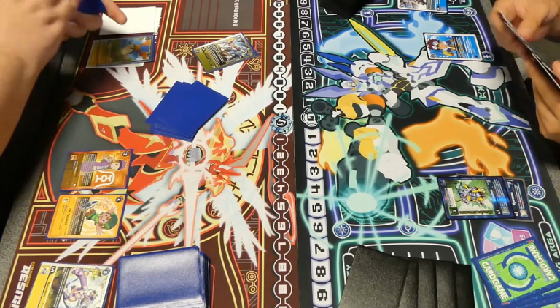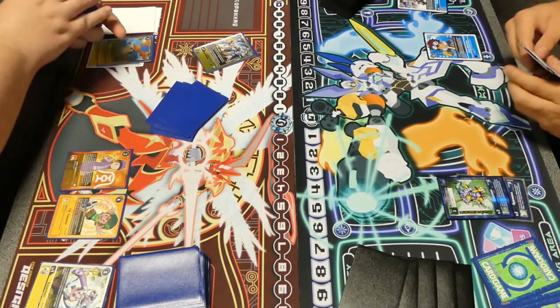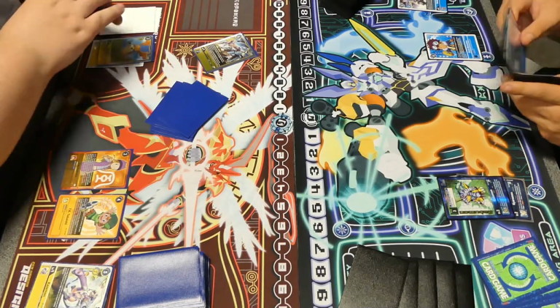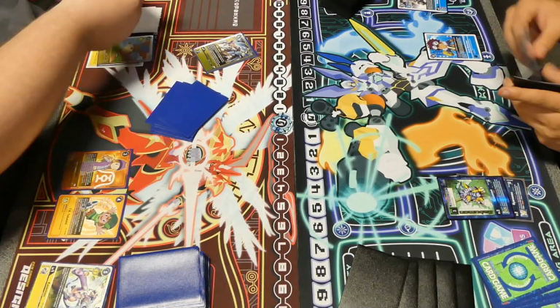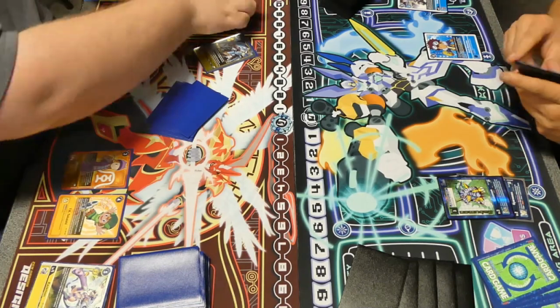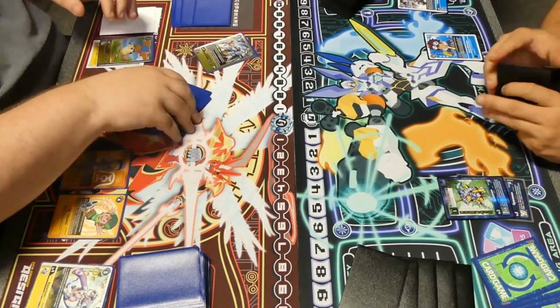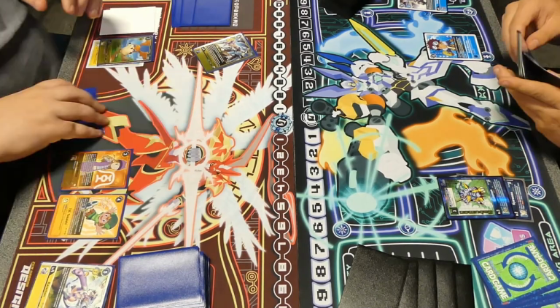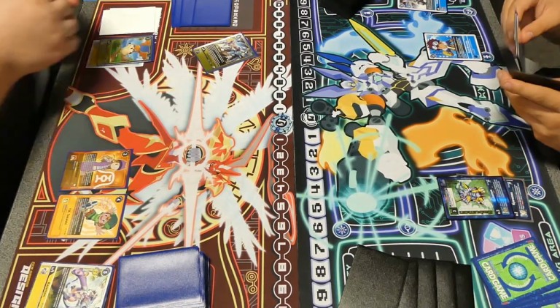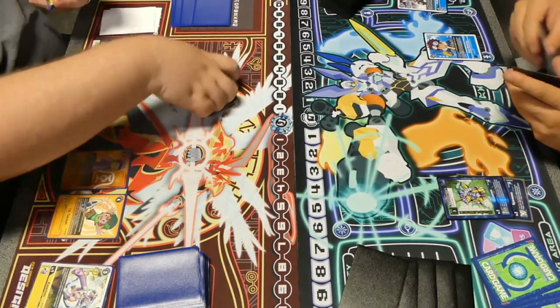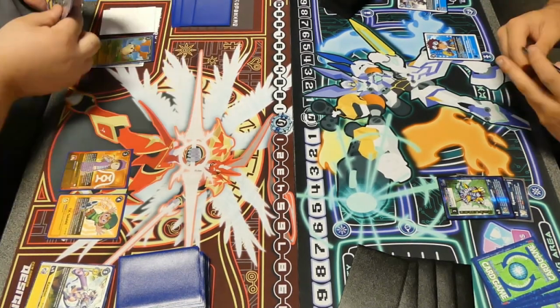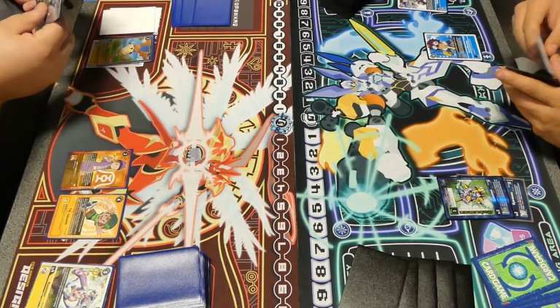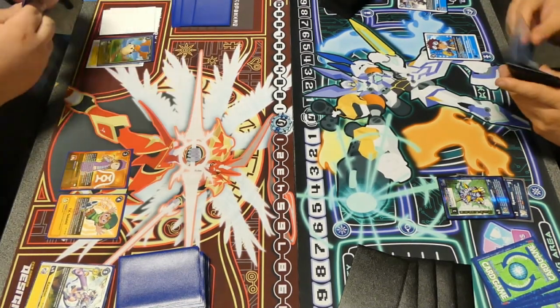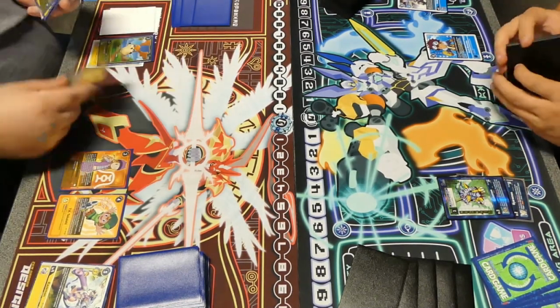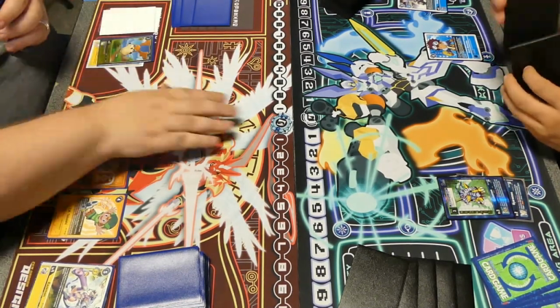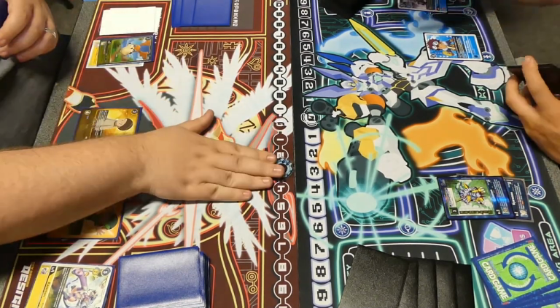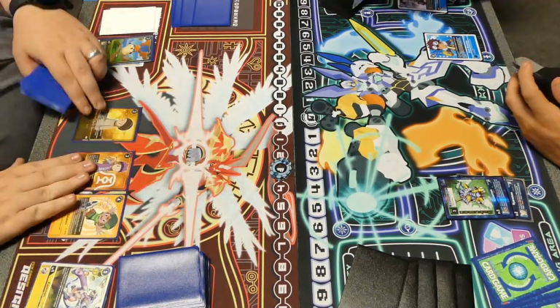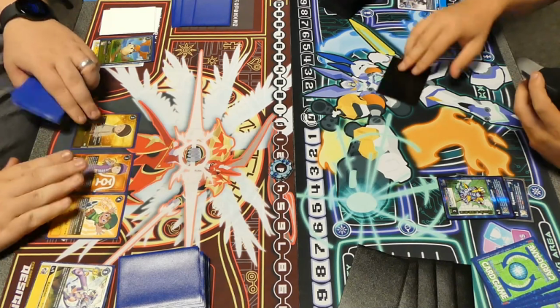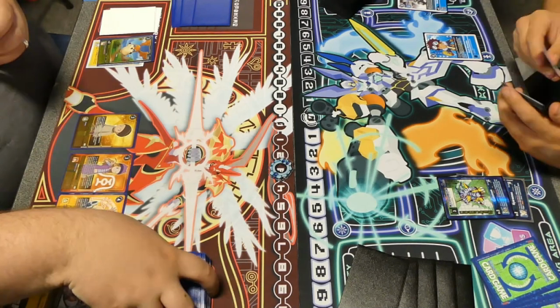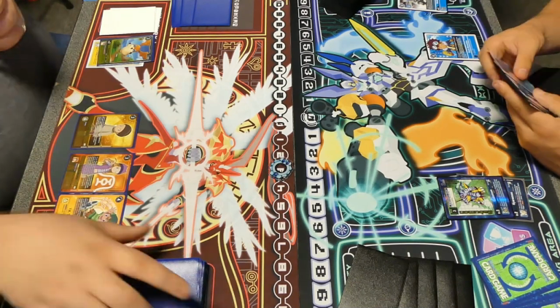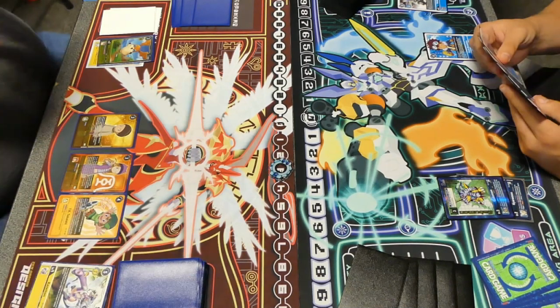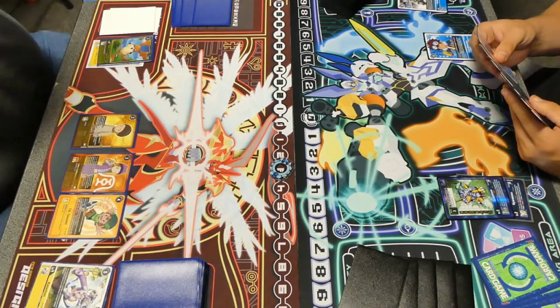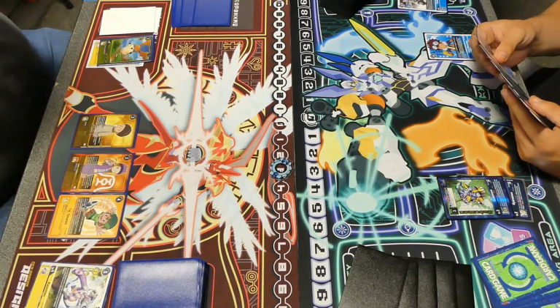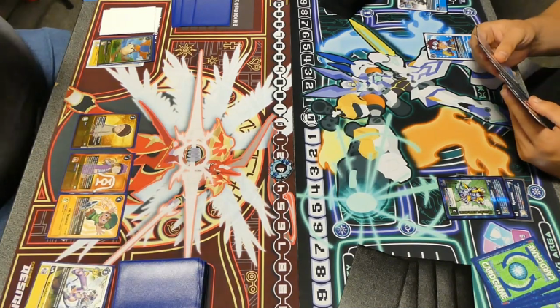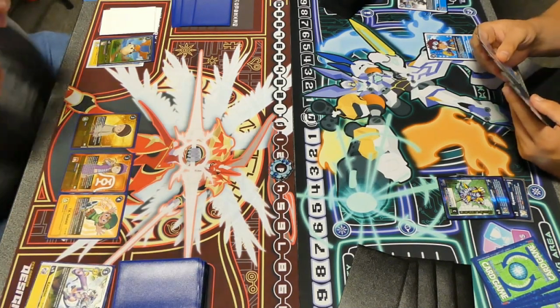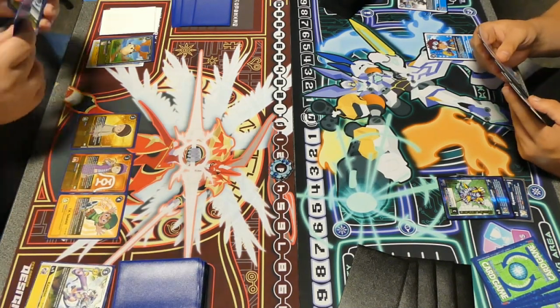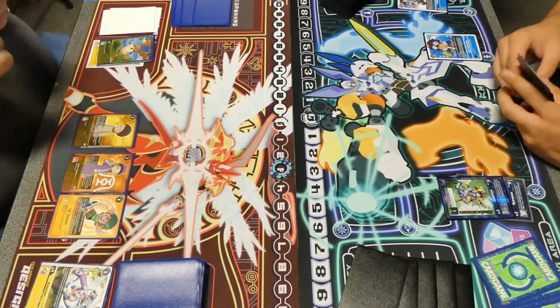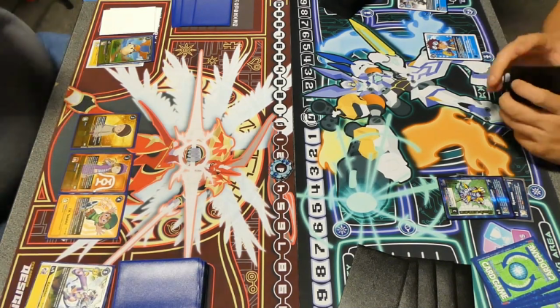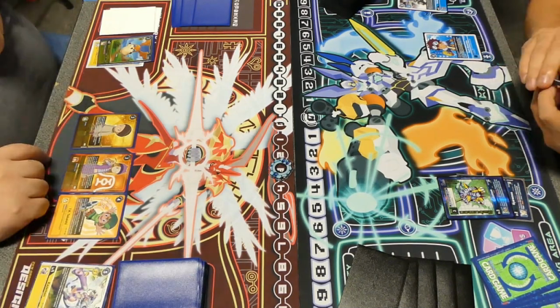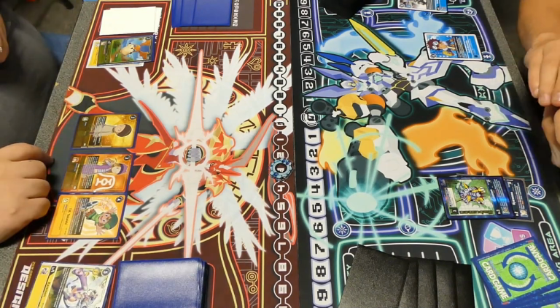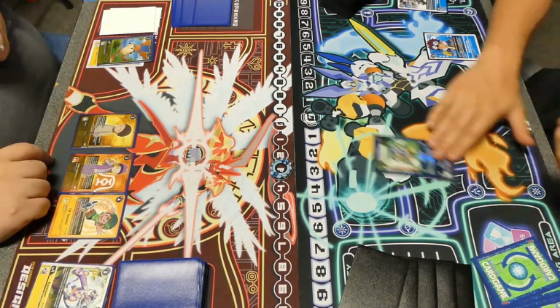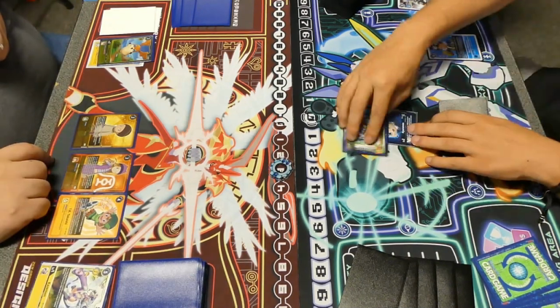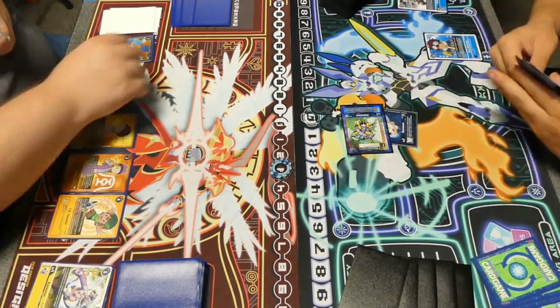Now on my opponent's turn, they're going to play the Zoe, grab out the Zephyrmon so that way they can build up into a Jet Silphie later, and play out a Cody, which is one of the more annoying cards in the deck.